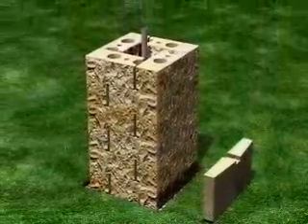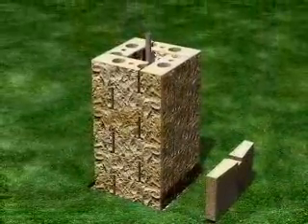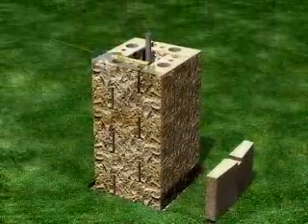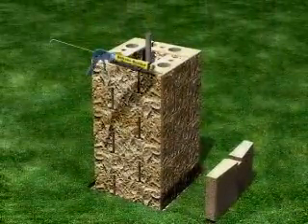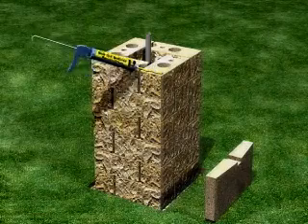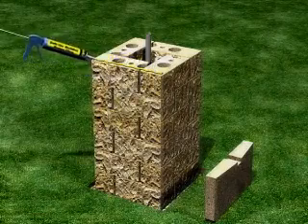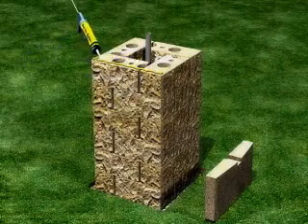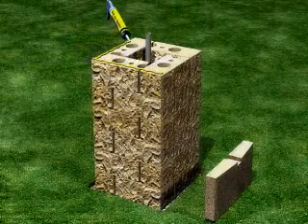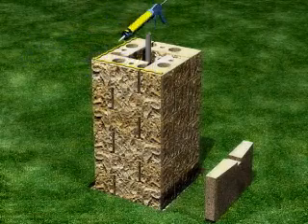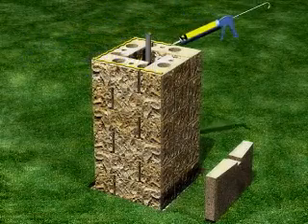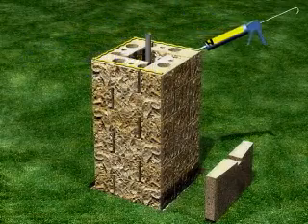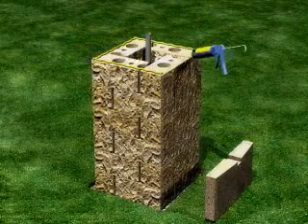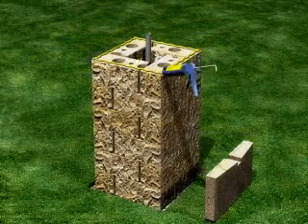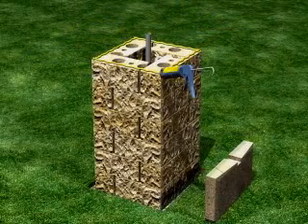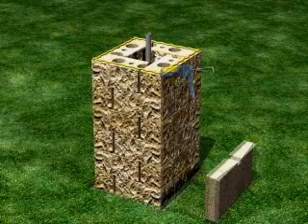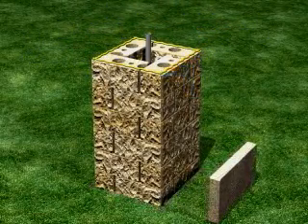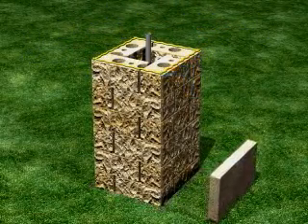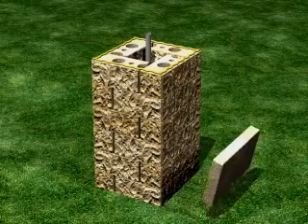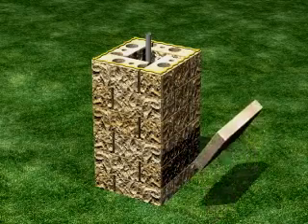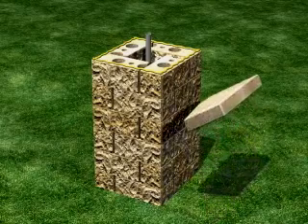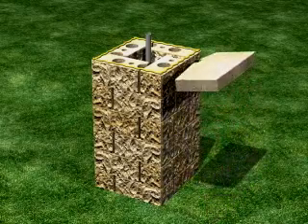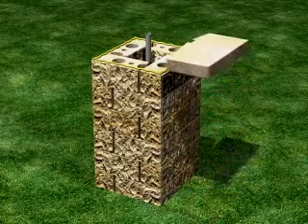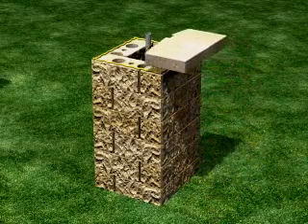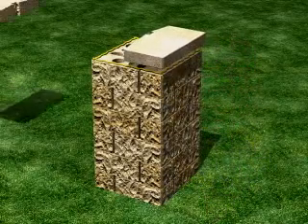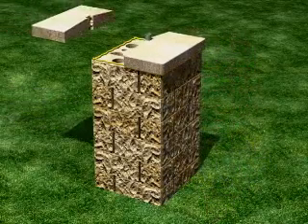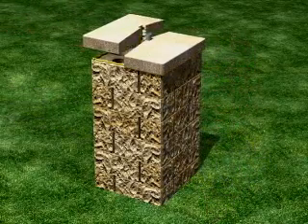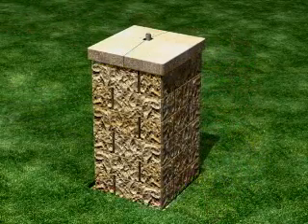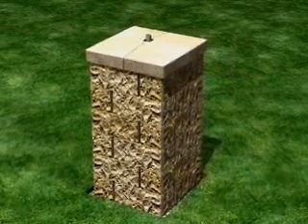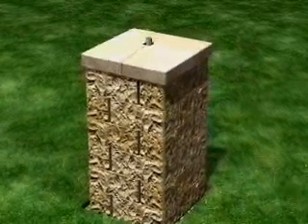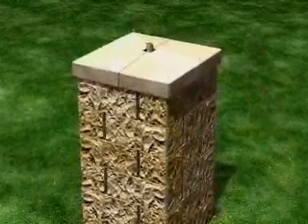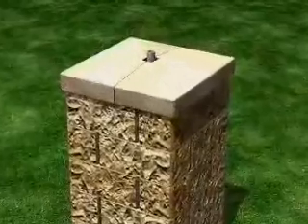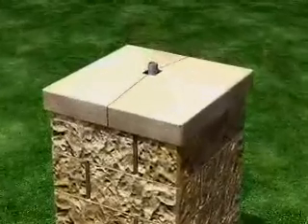You can choose to secure the post caps in place with a bead of masonry adhesive near the outer edge of each corner block. Then place the caps on top of the post, making sure that the conduit extends up through the hole in the post caps.